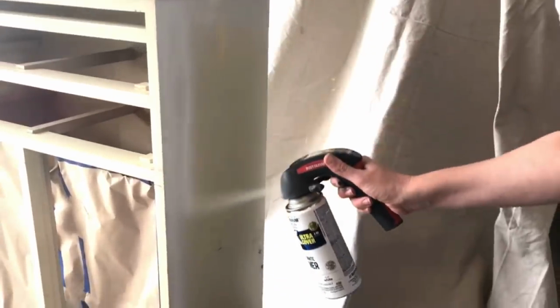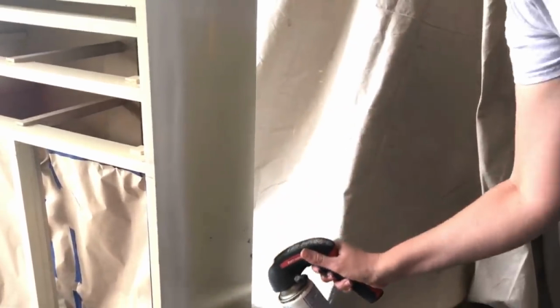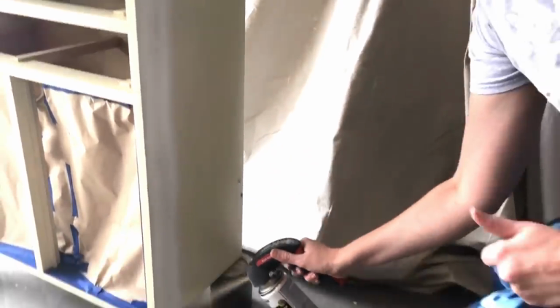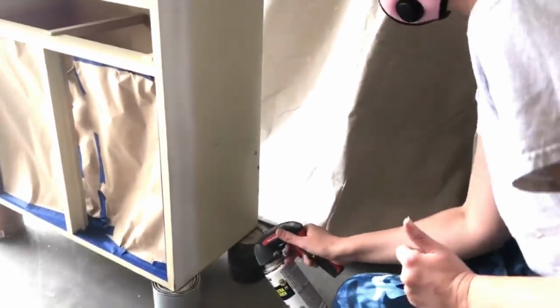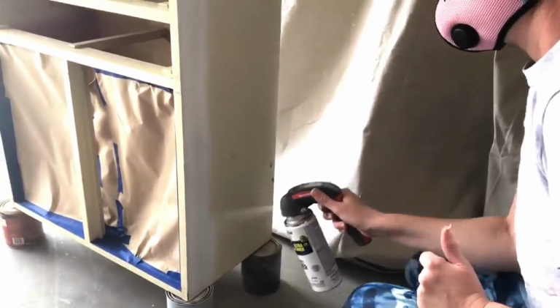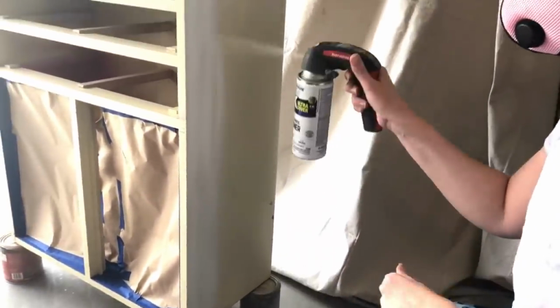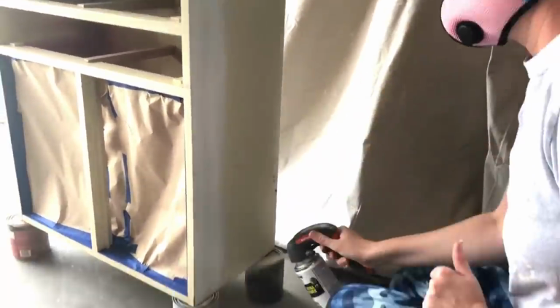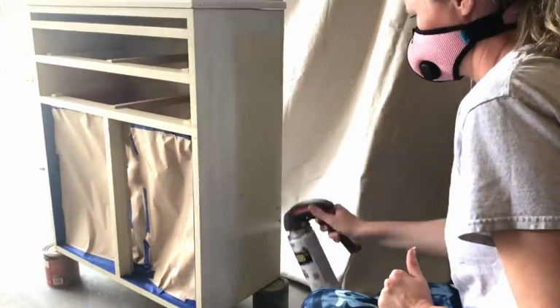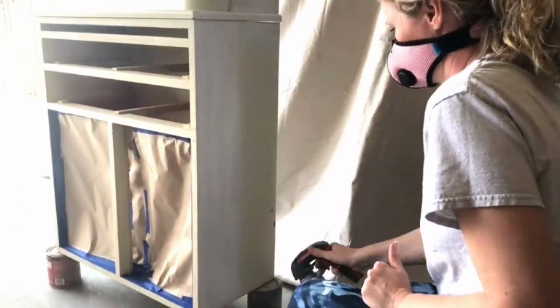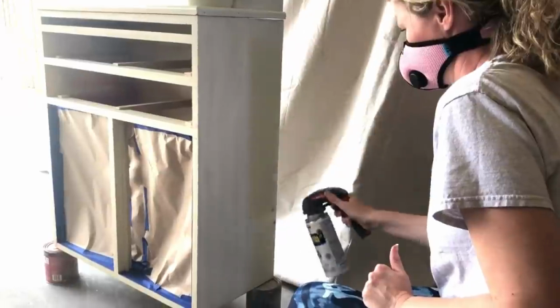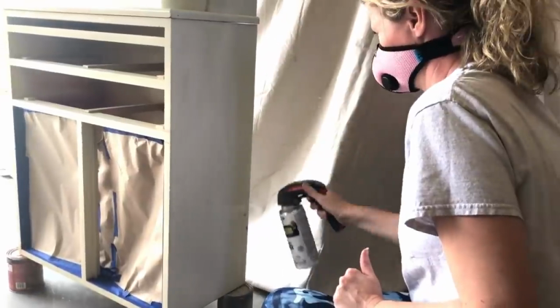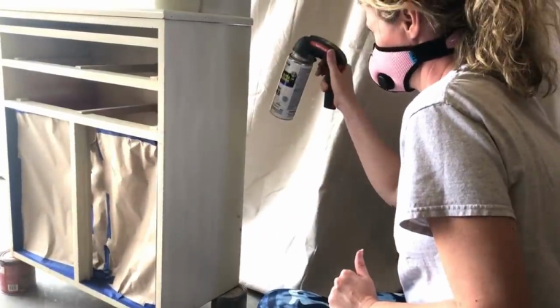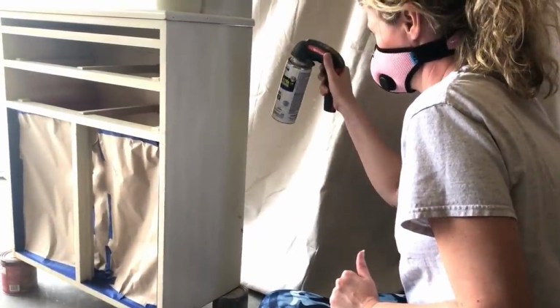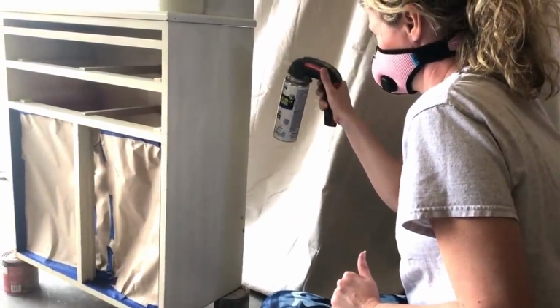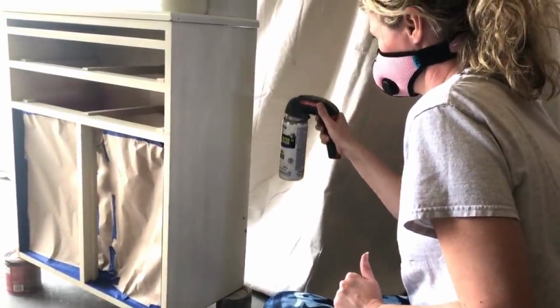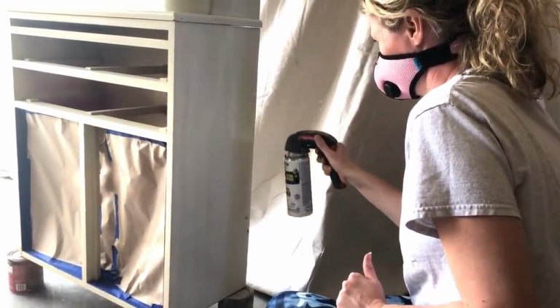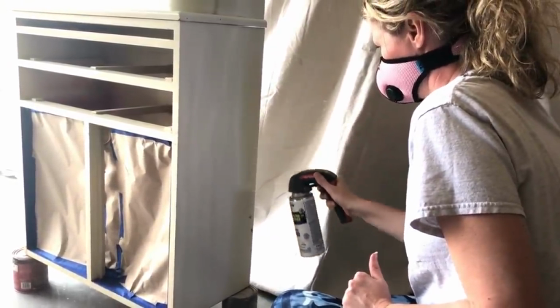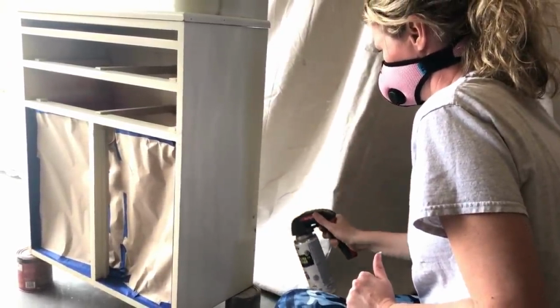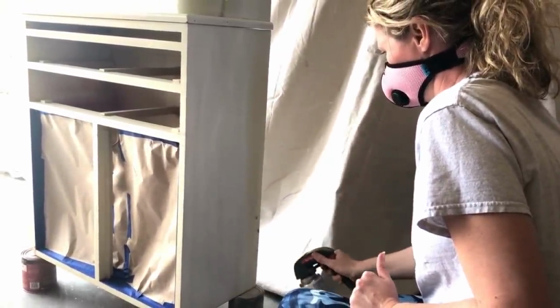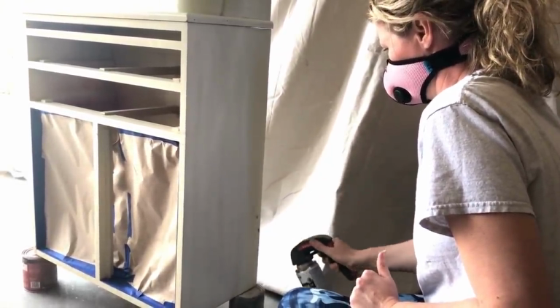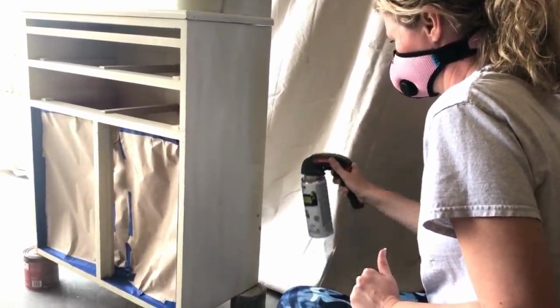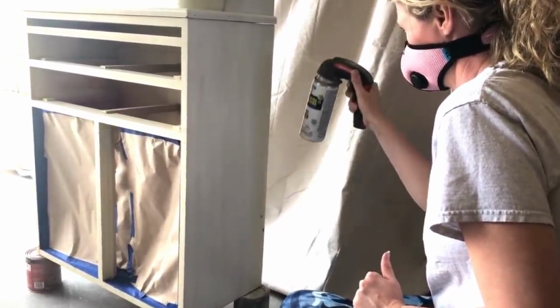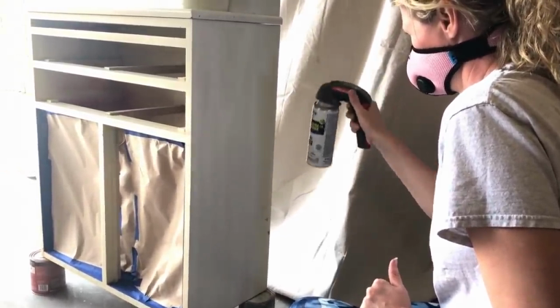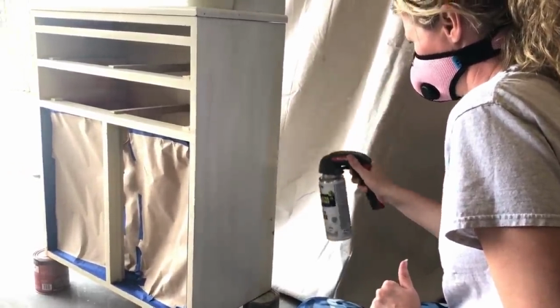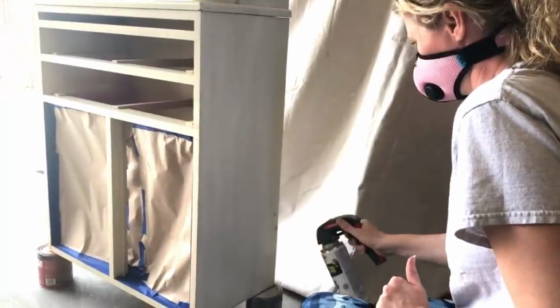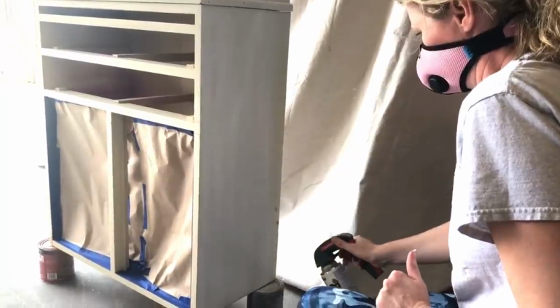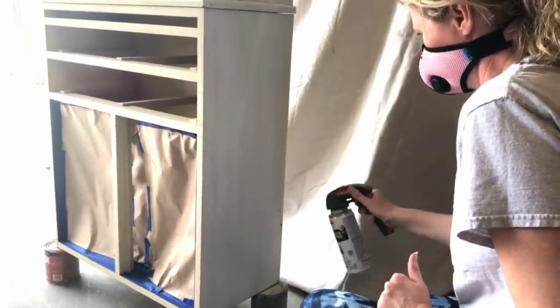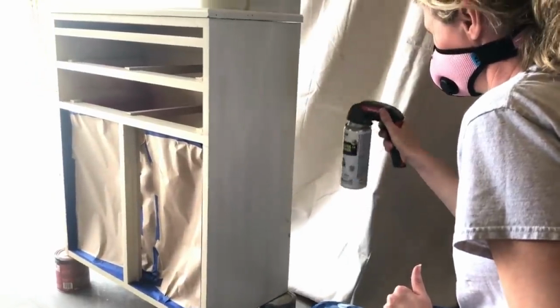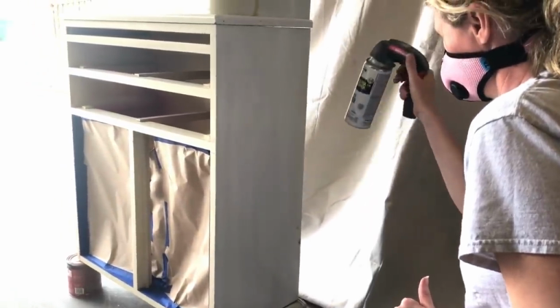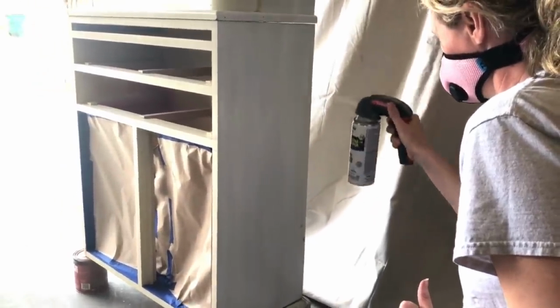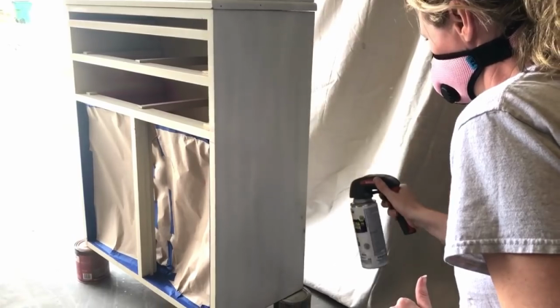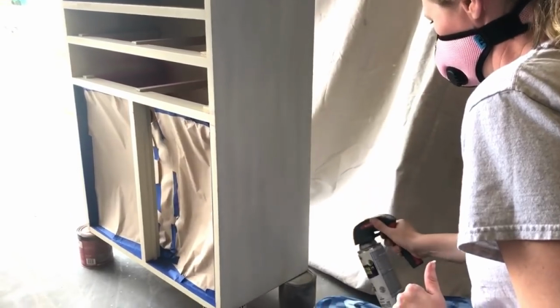Even after a light scuff sand, this factory finish was still slick to the touch, so I primed it with Rust-Oleum two-in-one white bonding primer. One coat will do the job — I just need the paint to stick. I'm not worried about any bleed-through with this project.